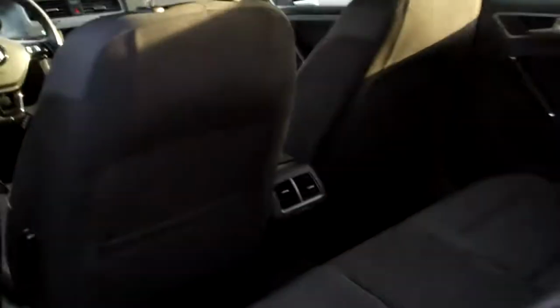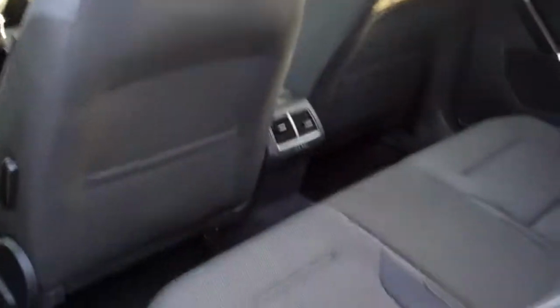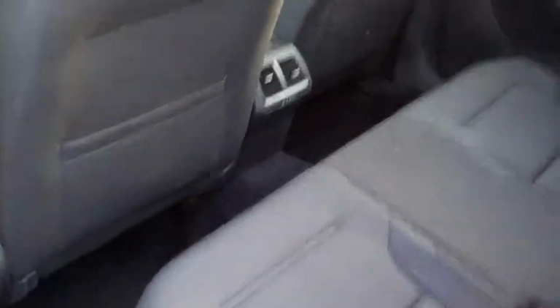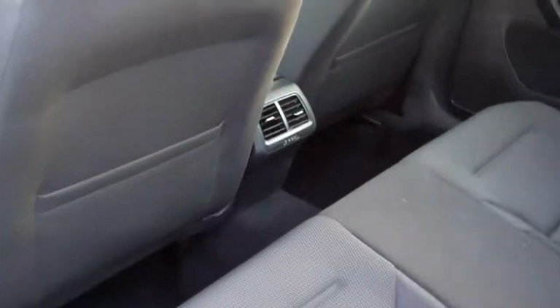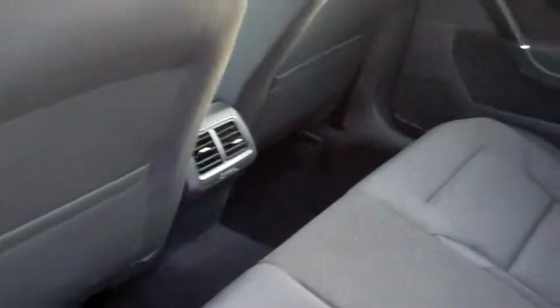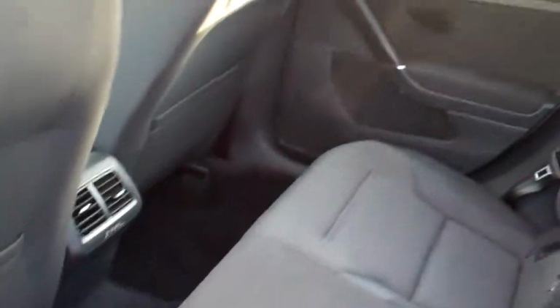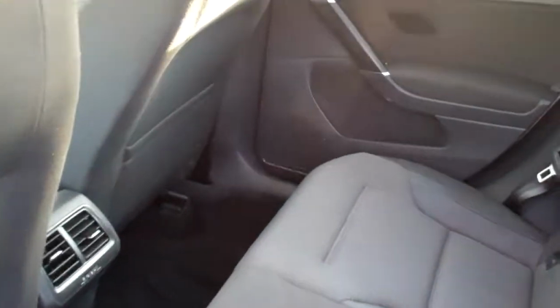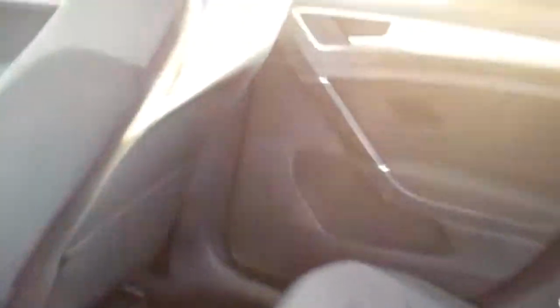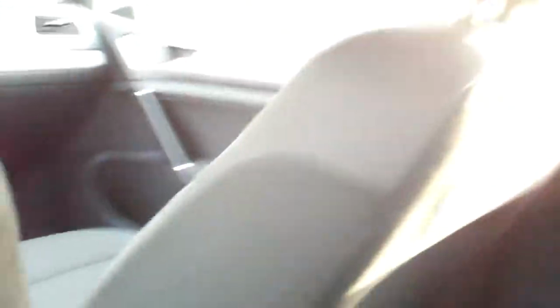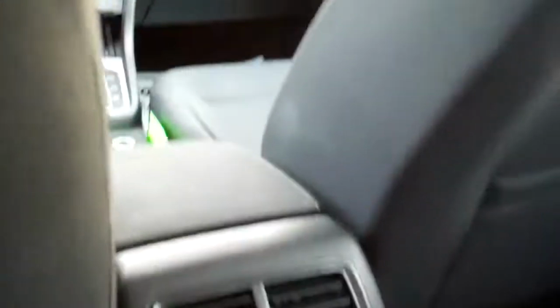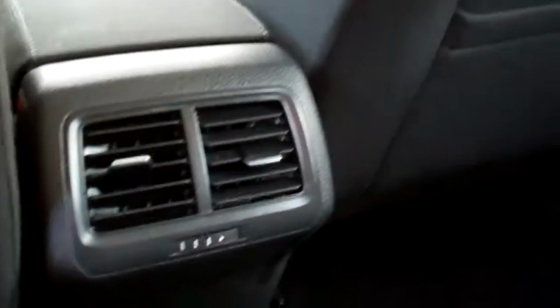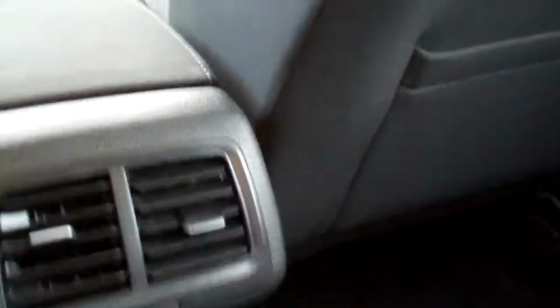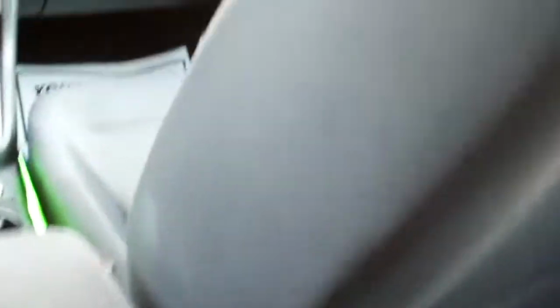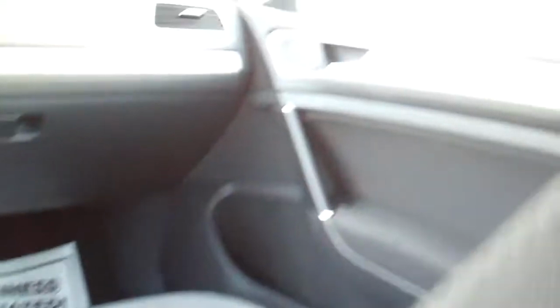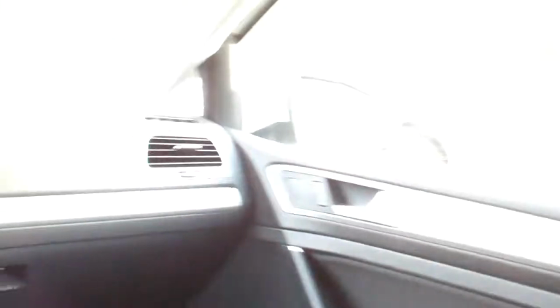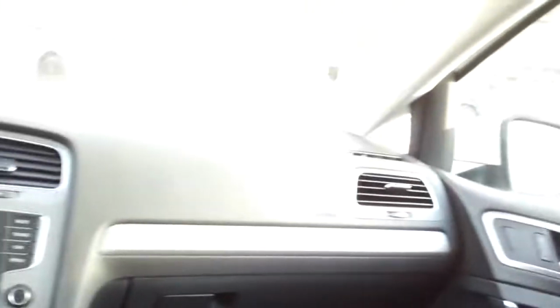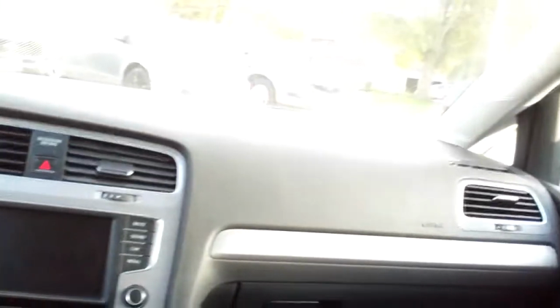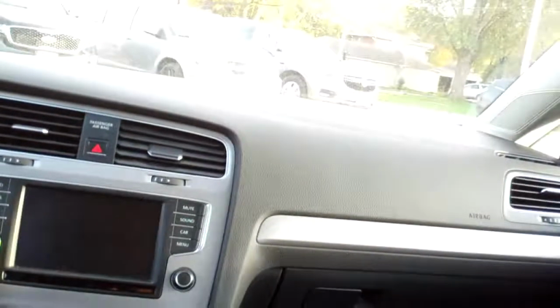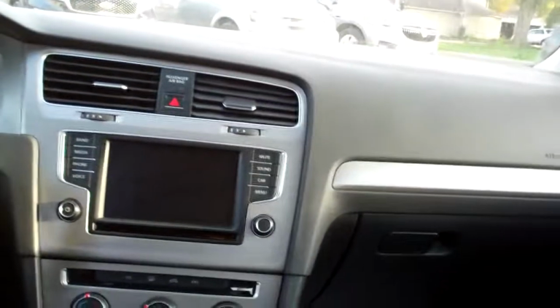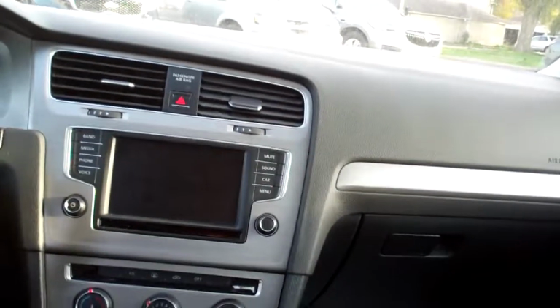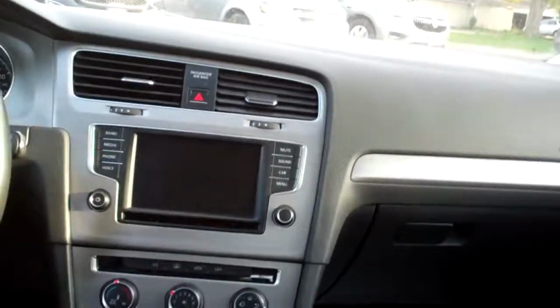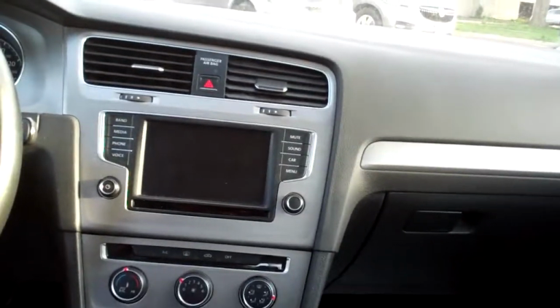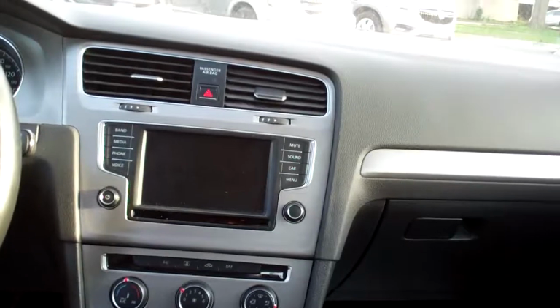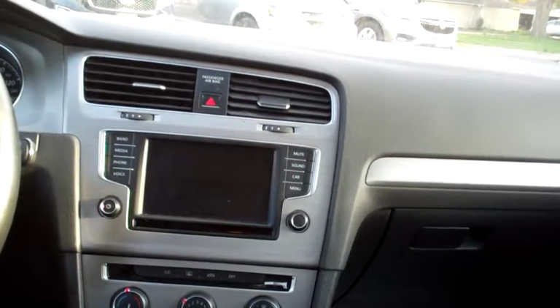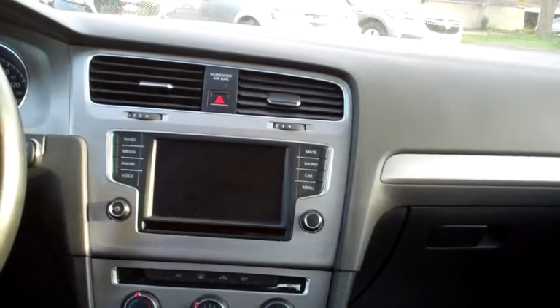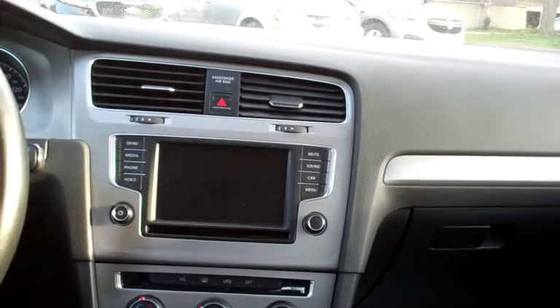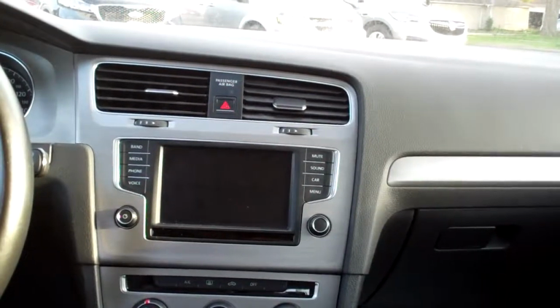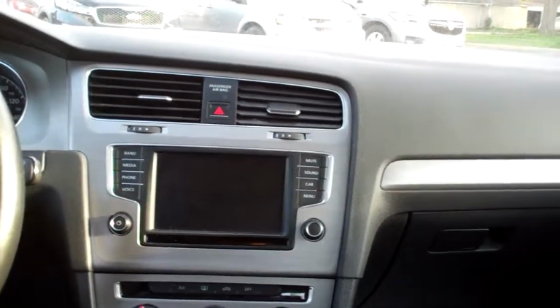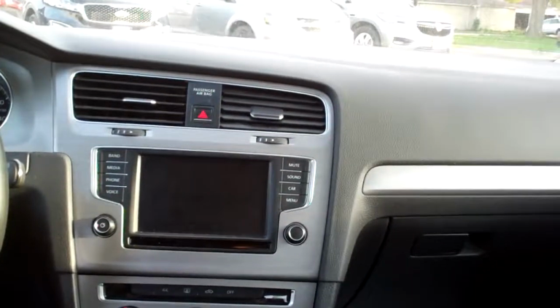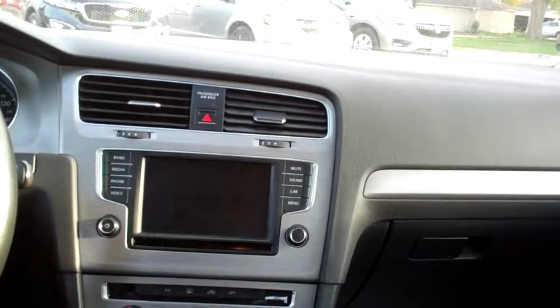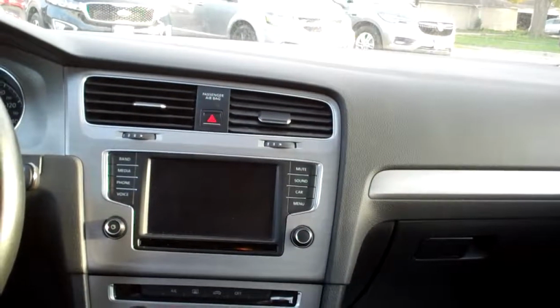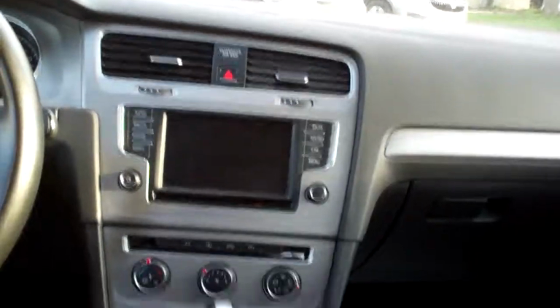Let's check out the inside. Nice — black cloth, nice and clean in here. Got rear heat and air vents, a nice sleek dash line. AM/FM radio, backup camera, media play — all that good stuff.